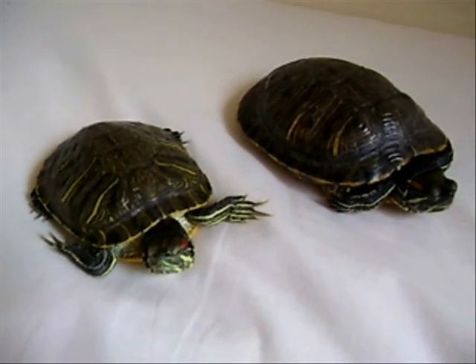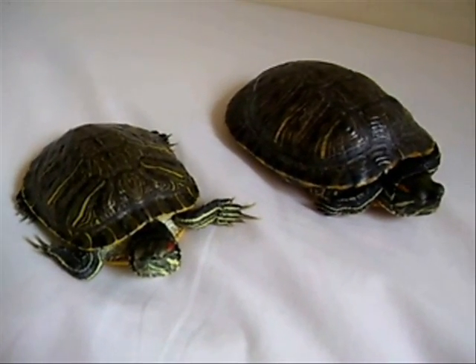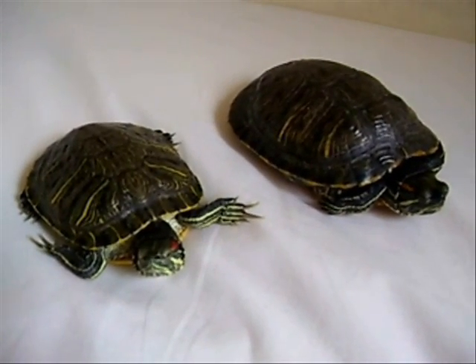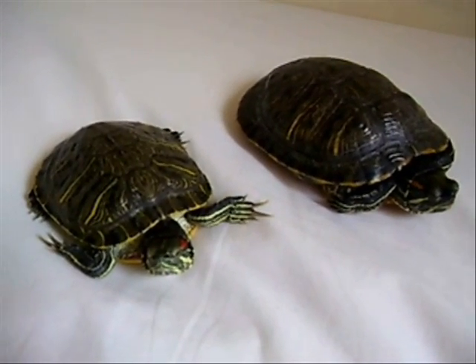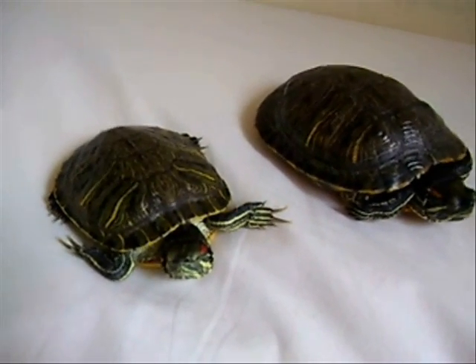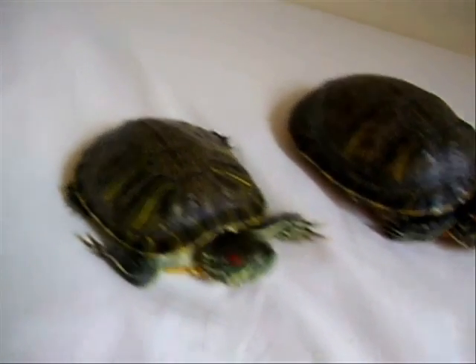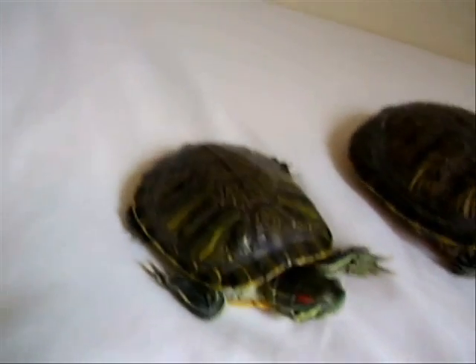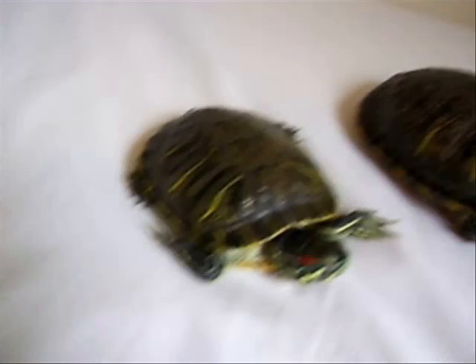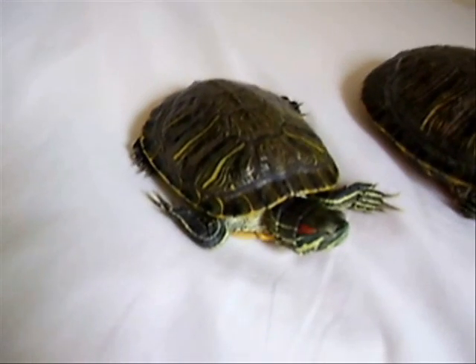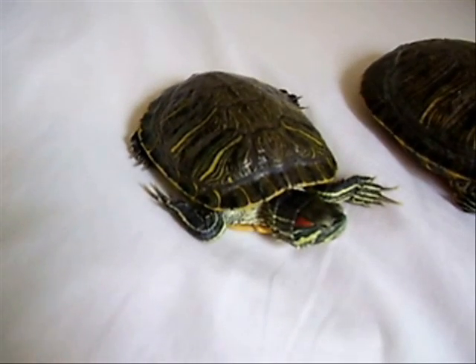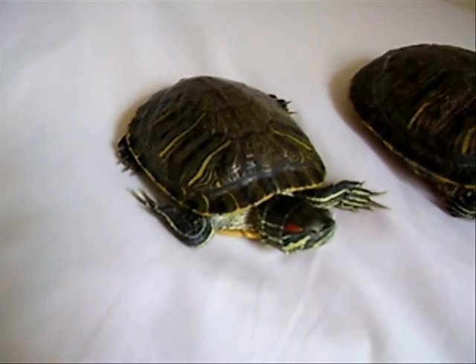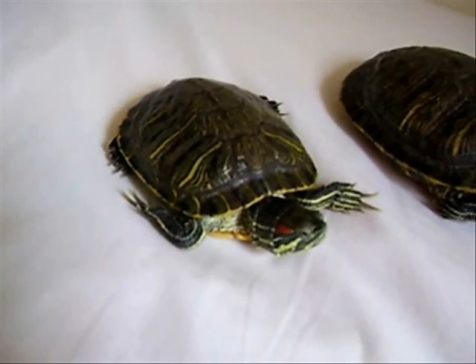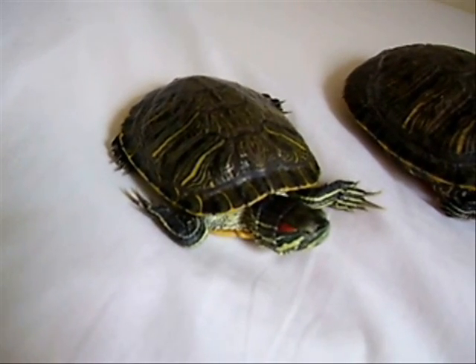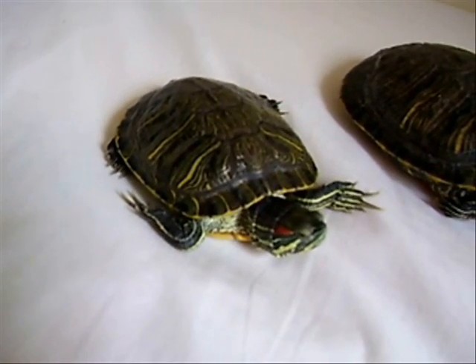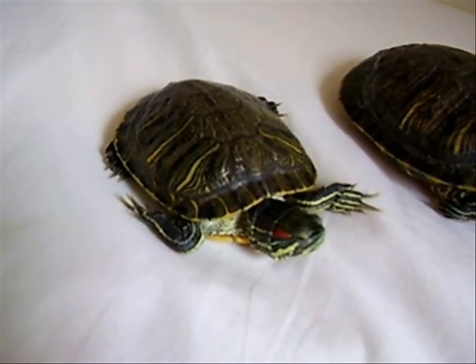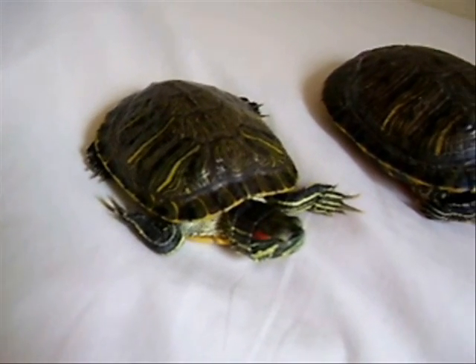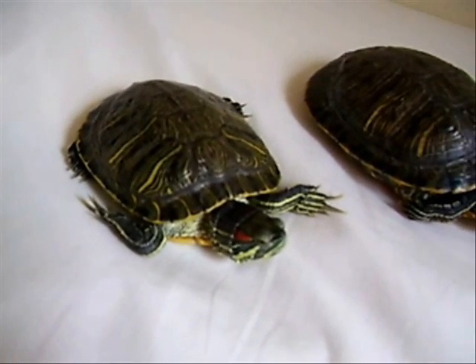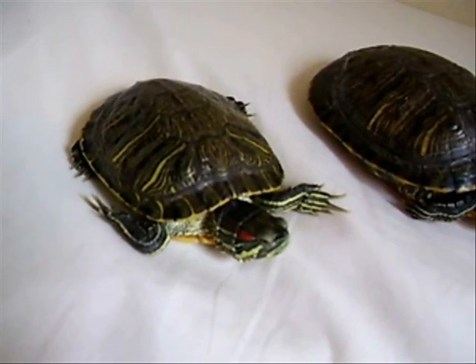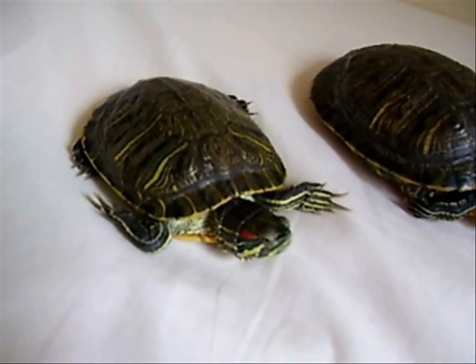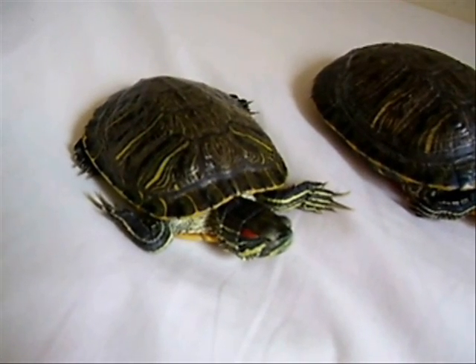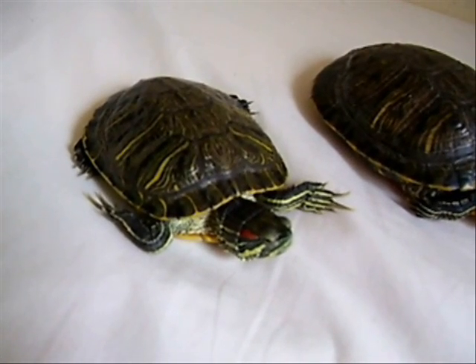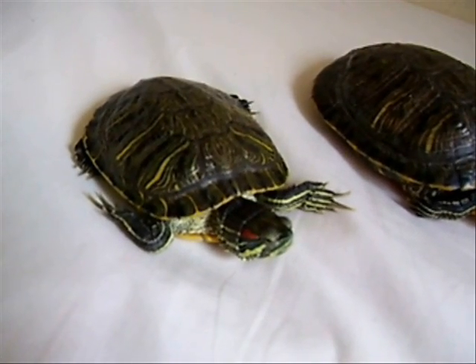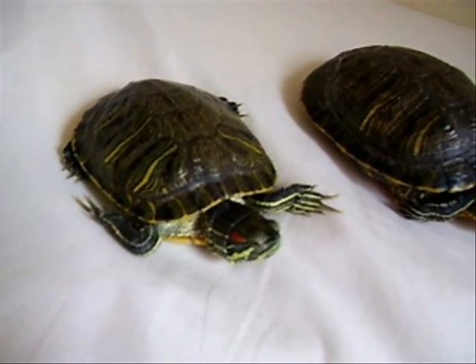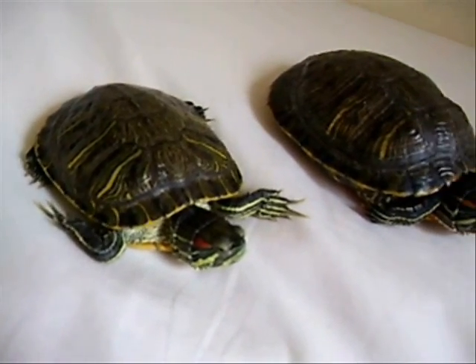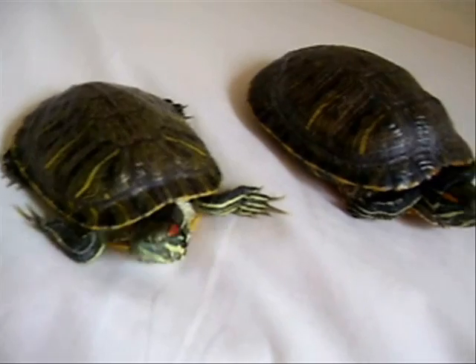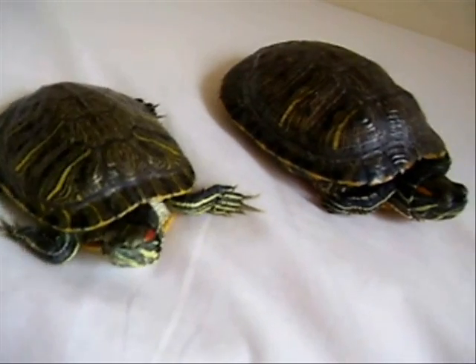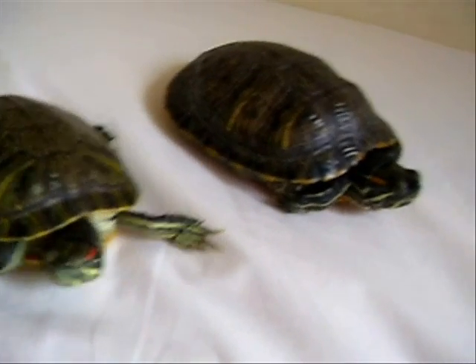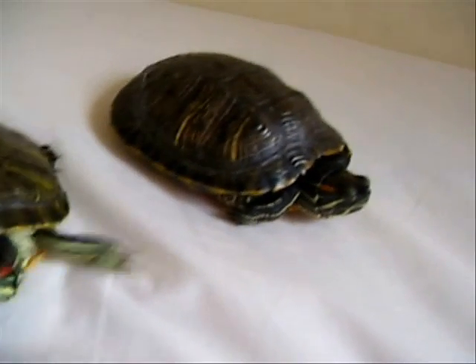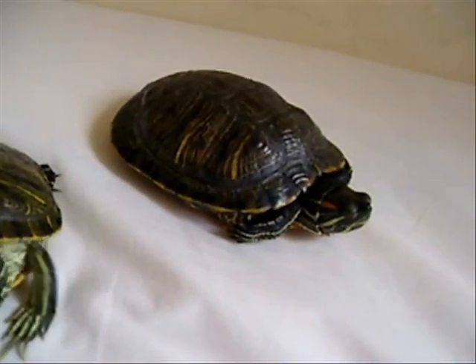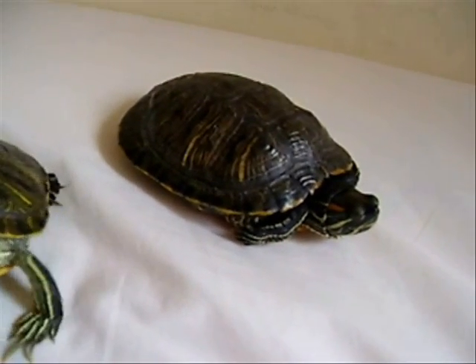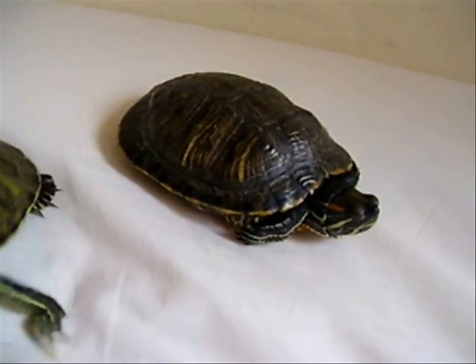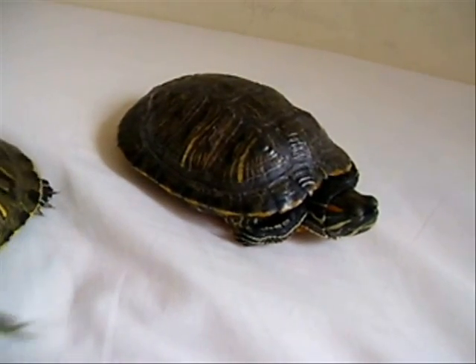Let's start with the male. This little guy here is the male. You can tell from his front claws — they're longer than the female's, which is this one.